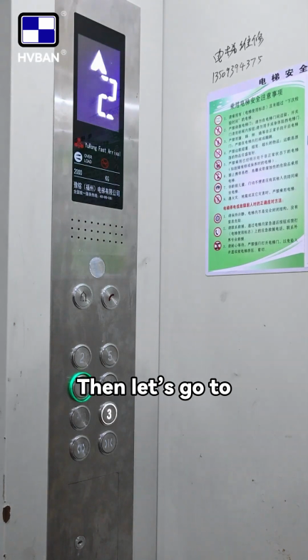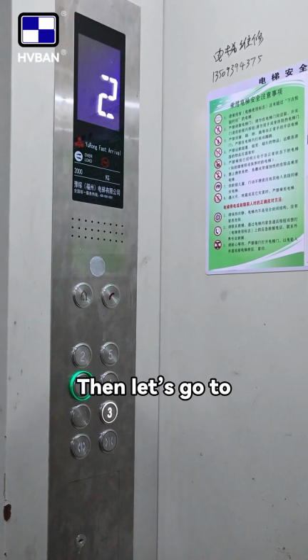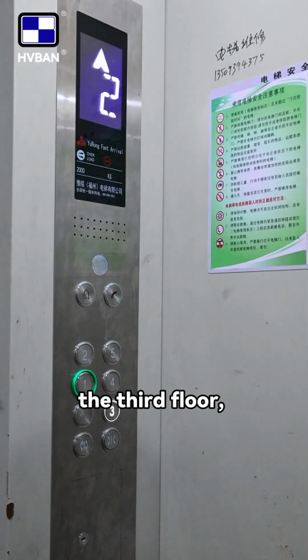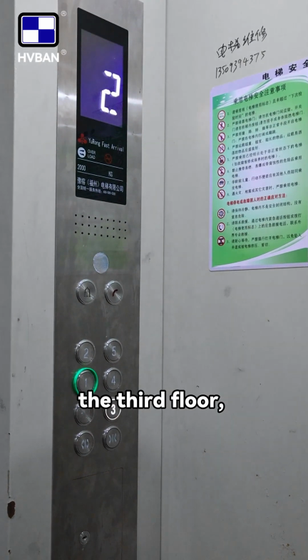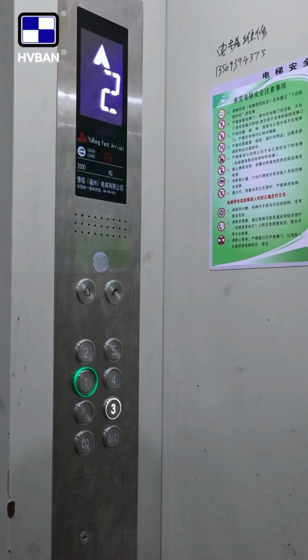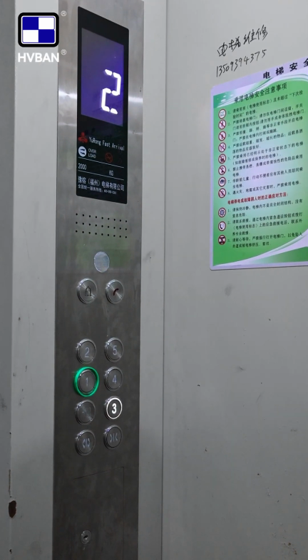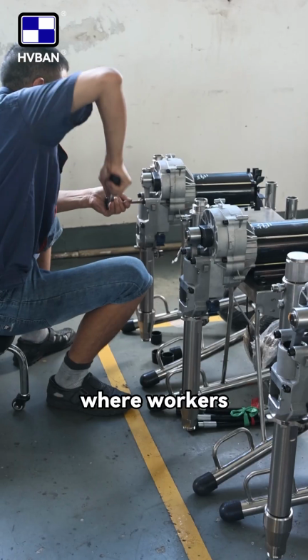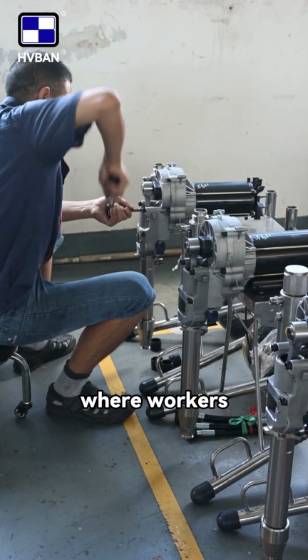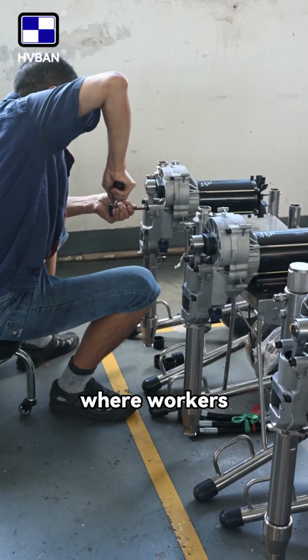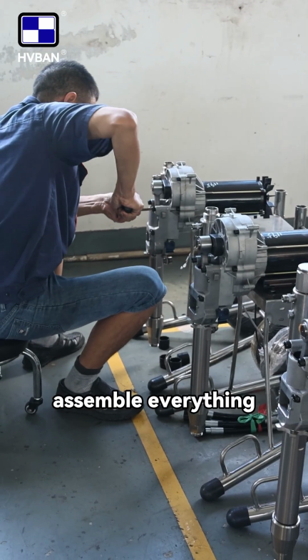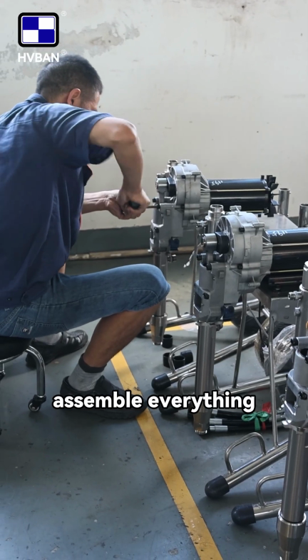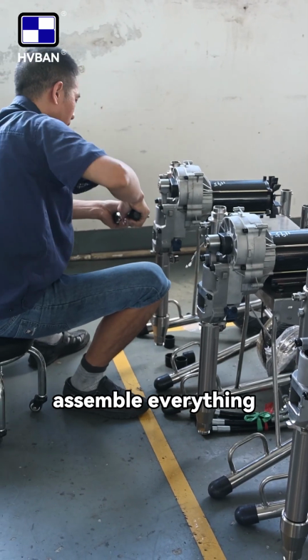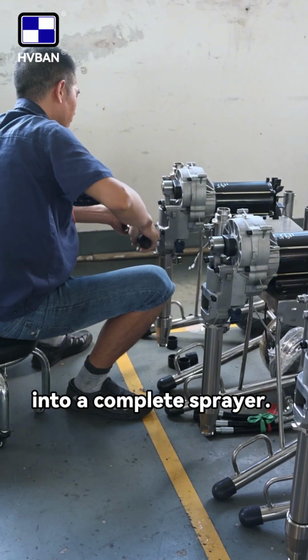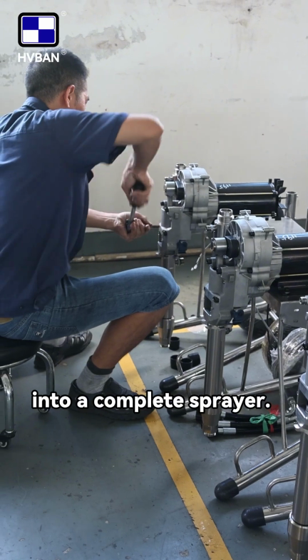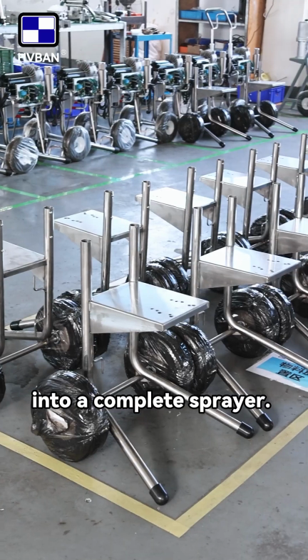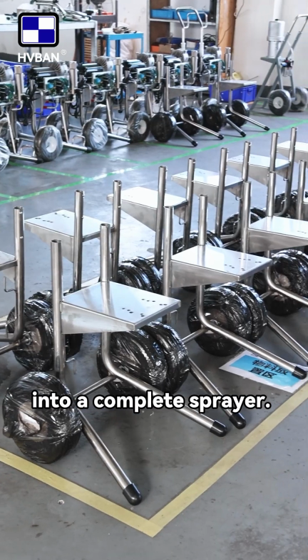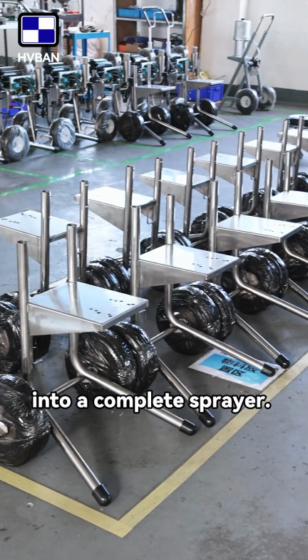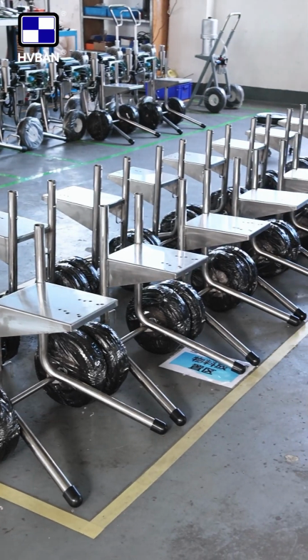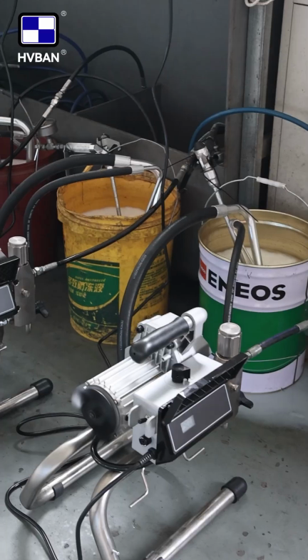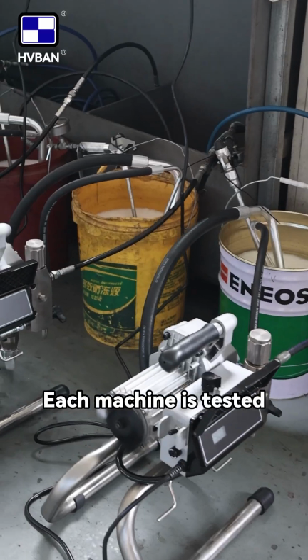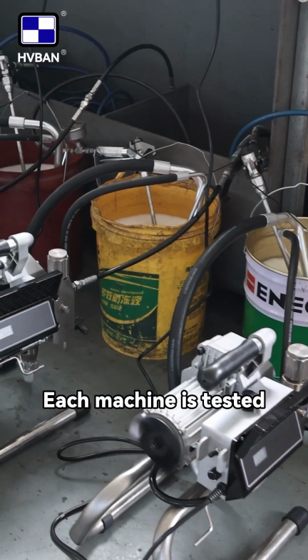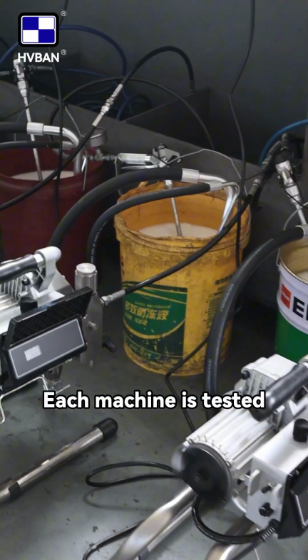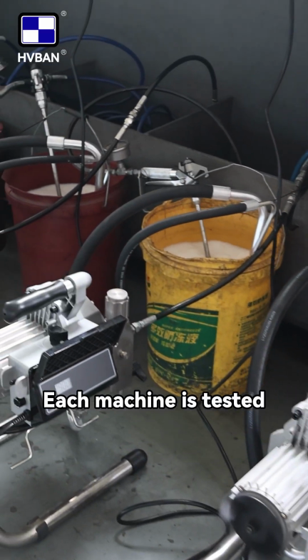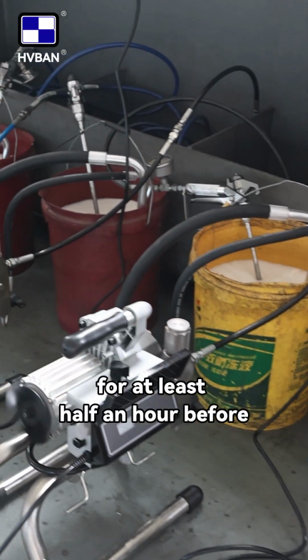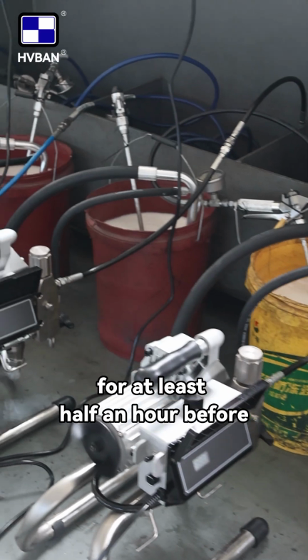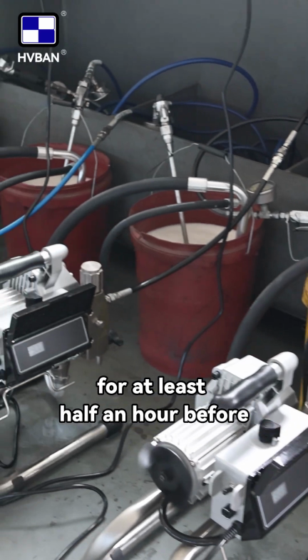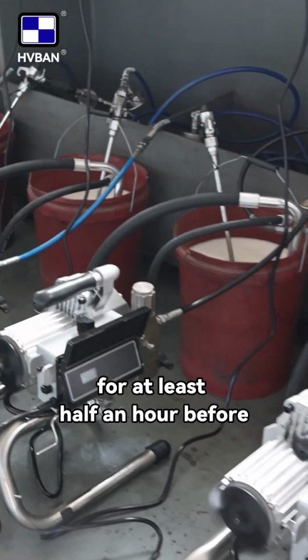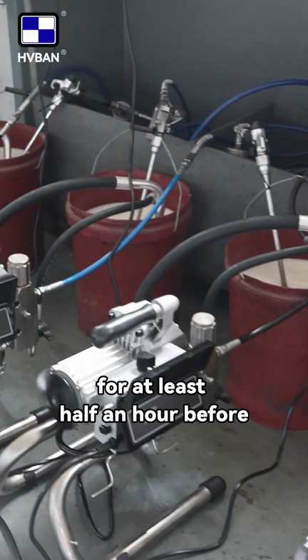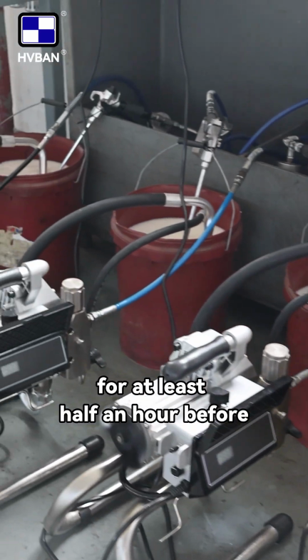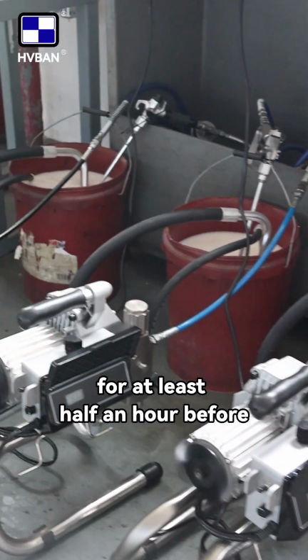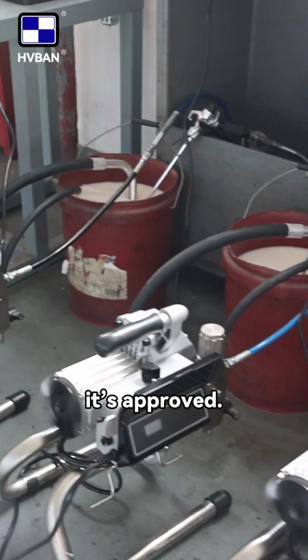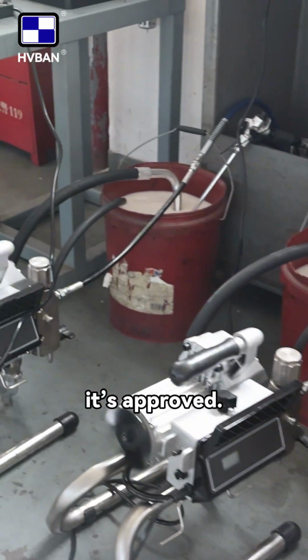Then, let's go to the third floor, where workers assemble everything into a complete sprayer. Each machine is tested for at least half an hour before it's approved.